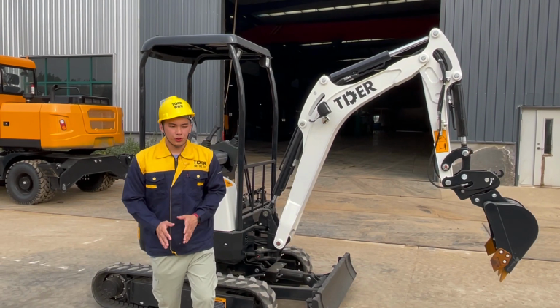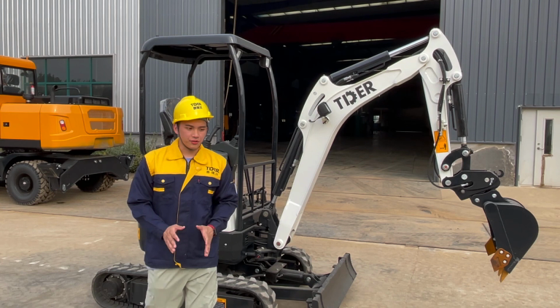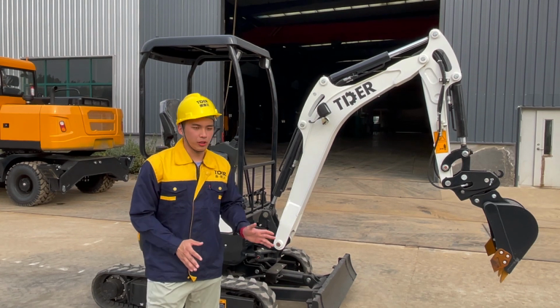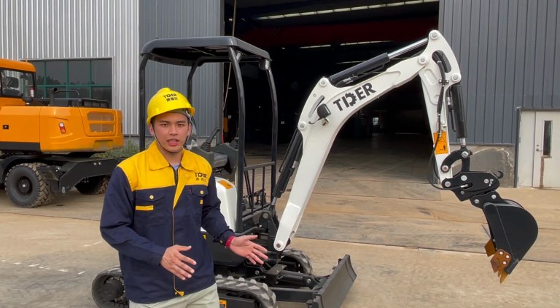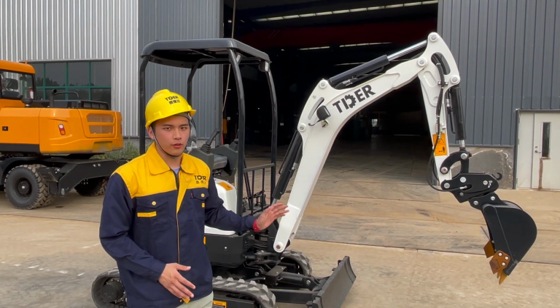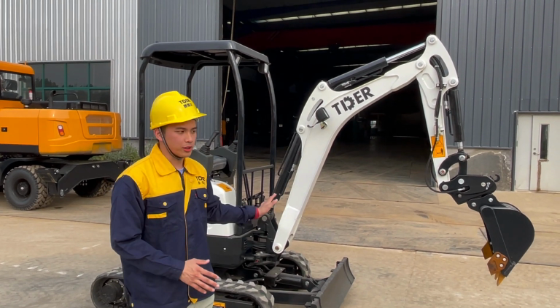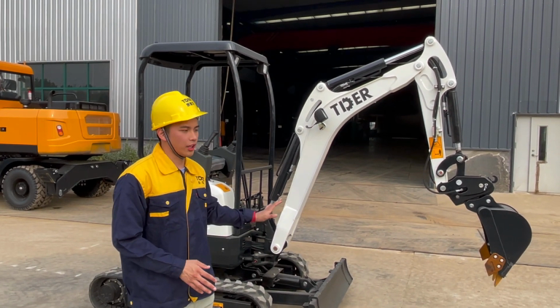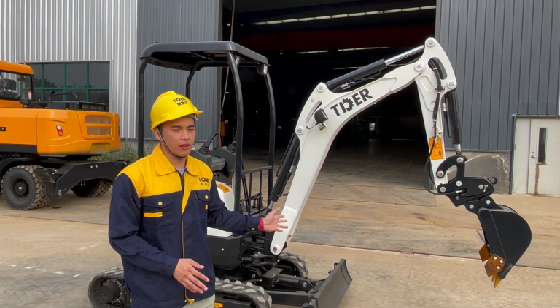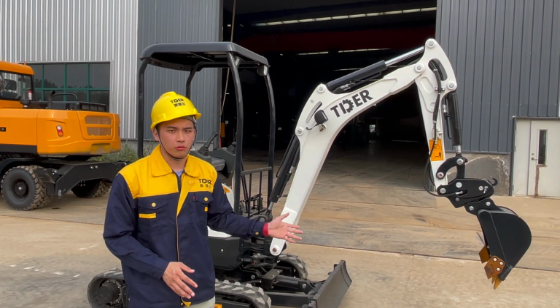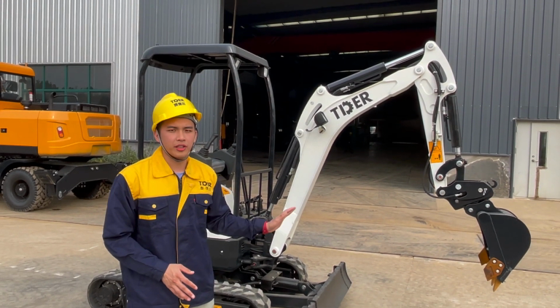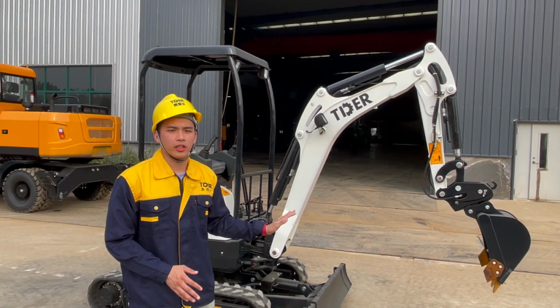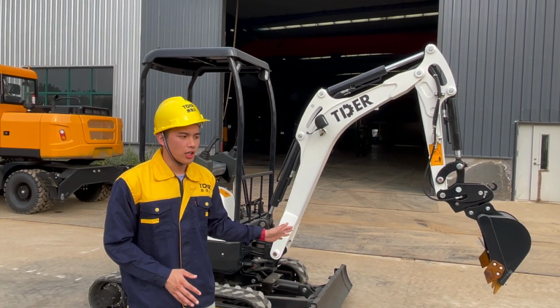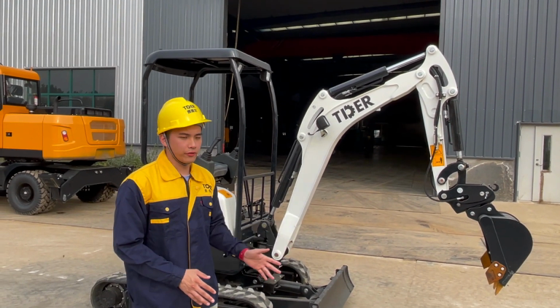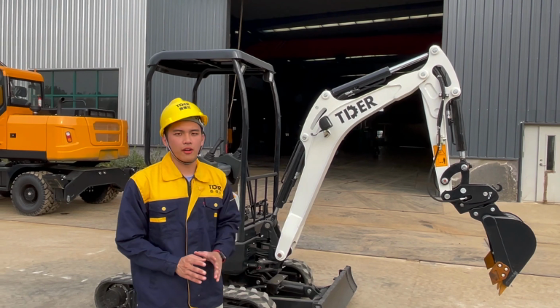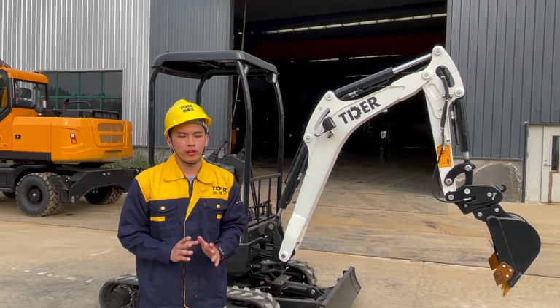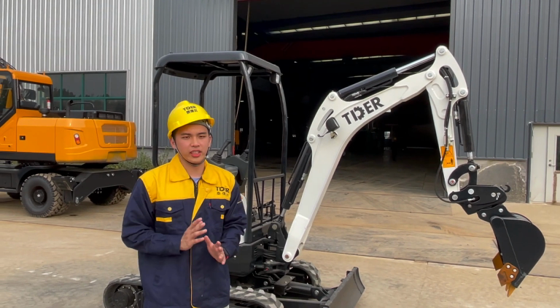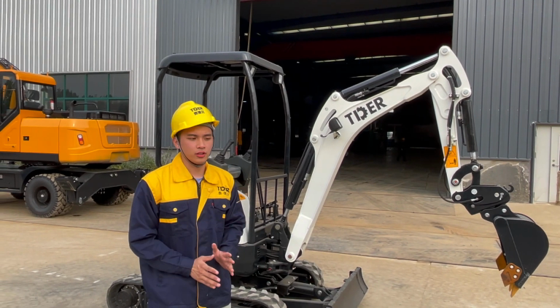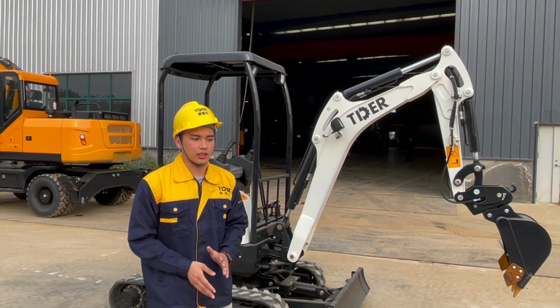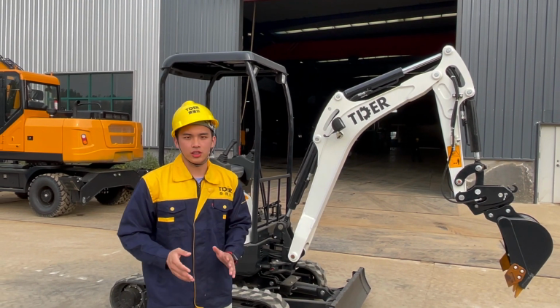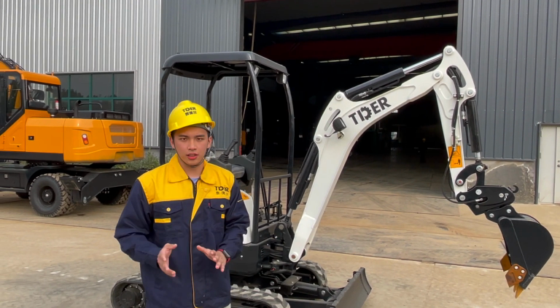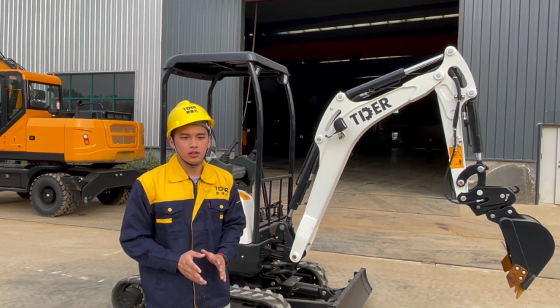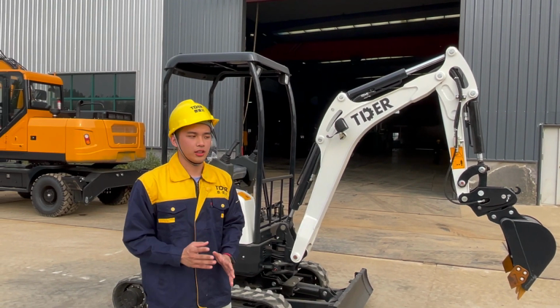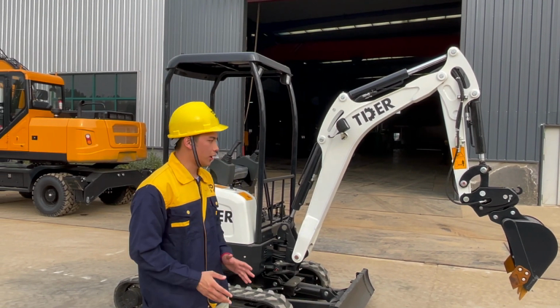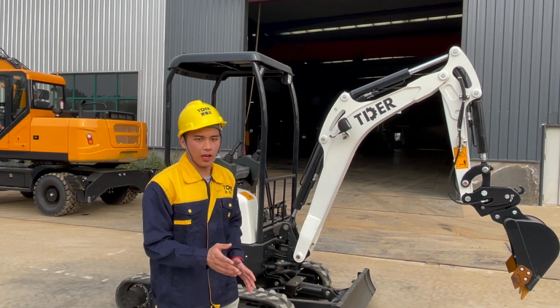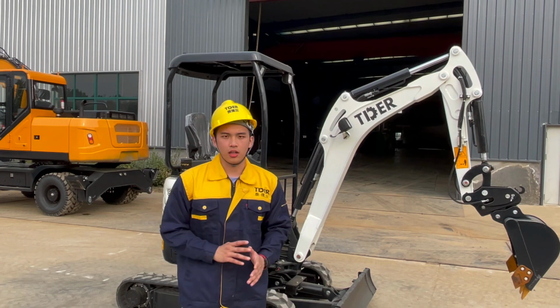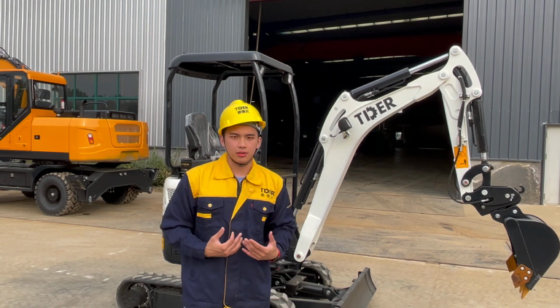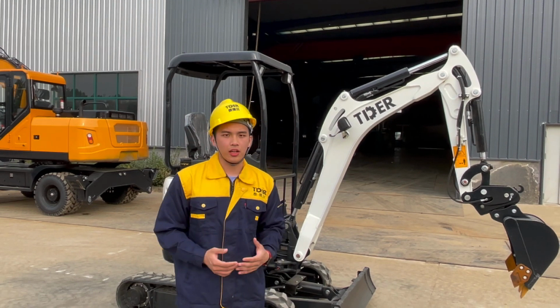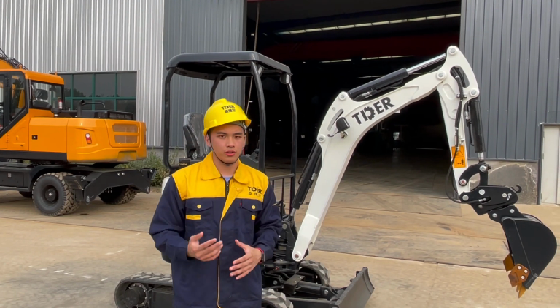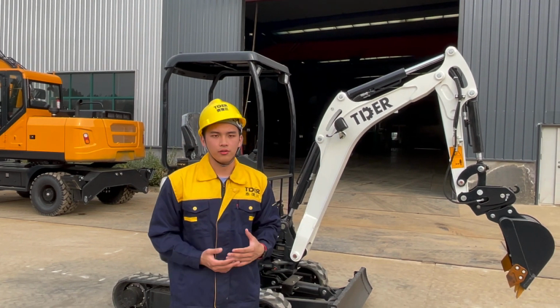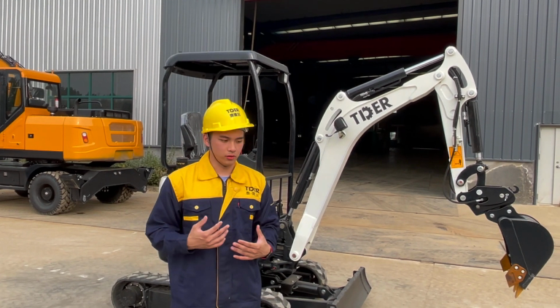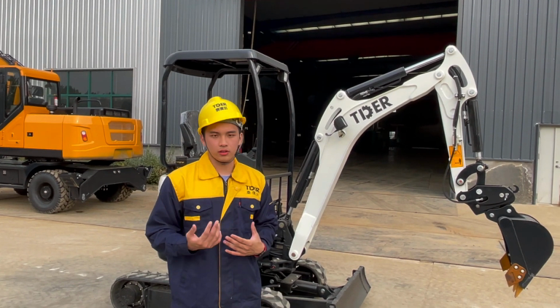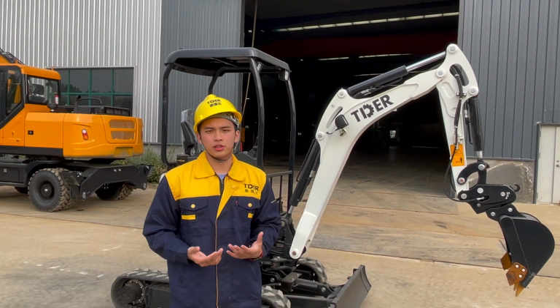So this is the brief introduction of this machine — a 2-ton mini excavator. If you want more specifications such as technical data, you can ask me and I will send you a catalog.